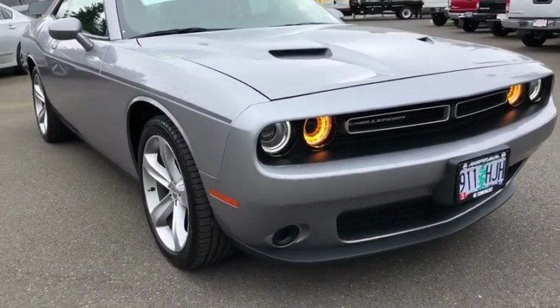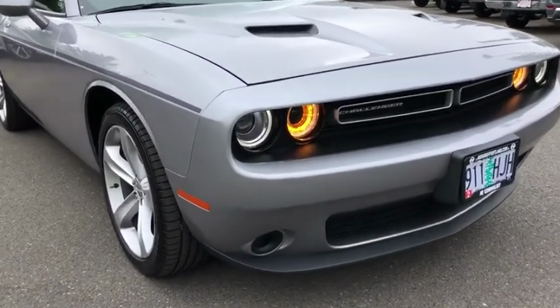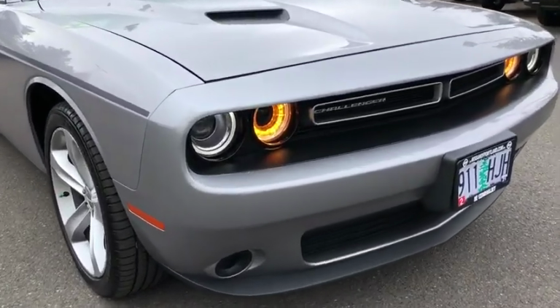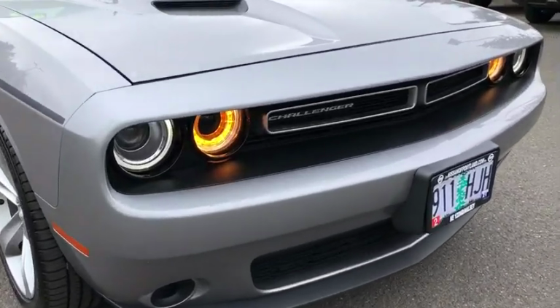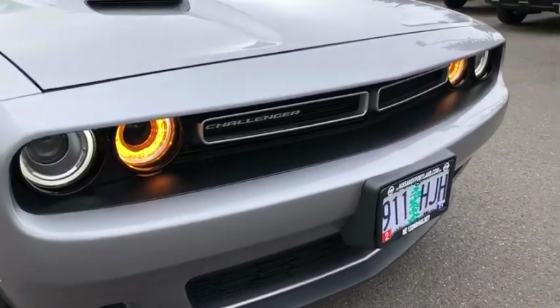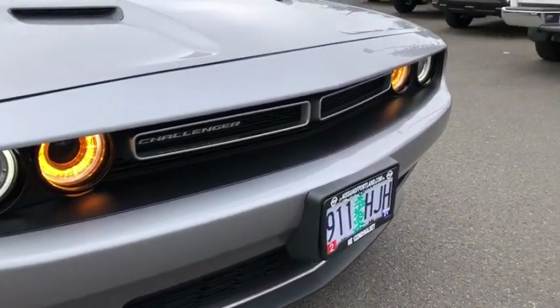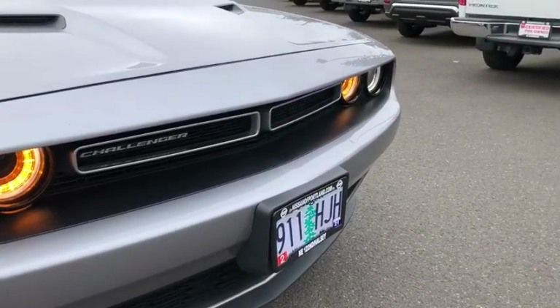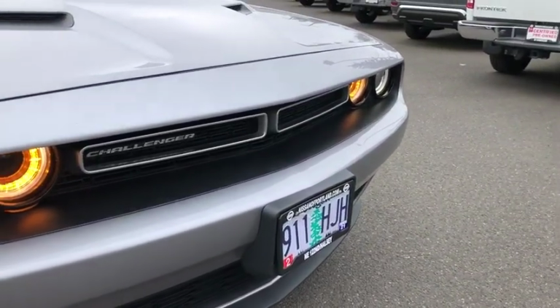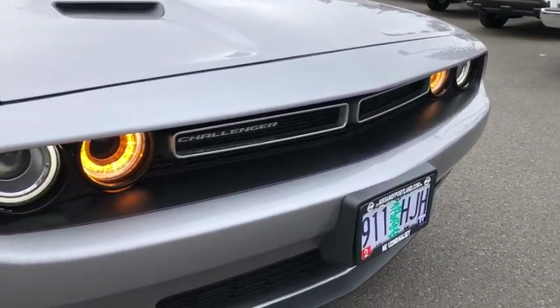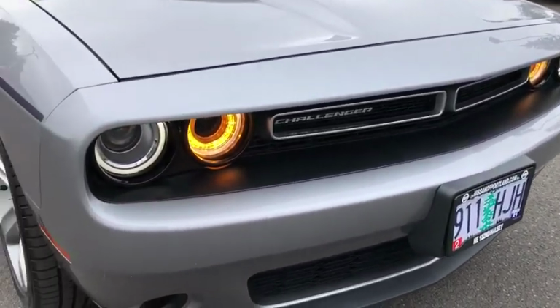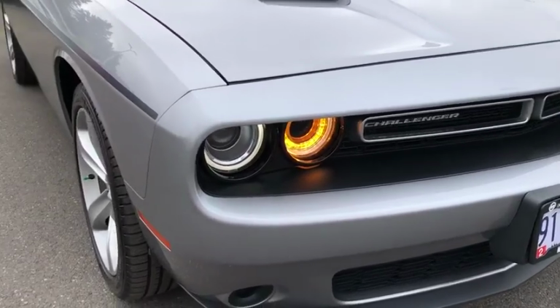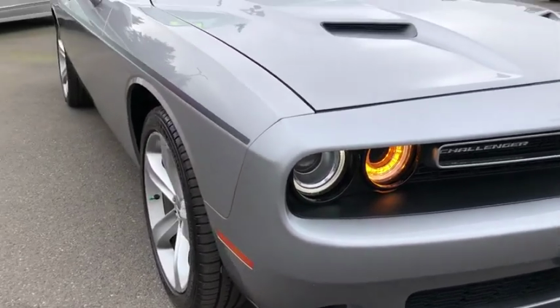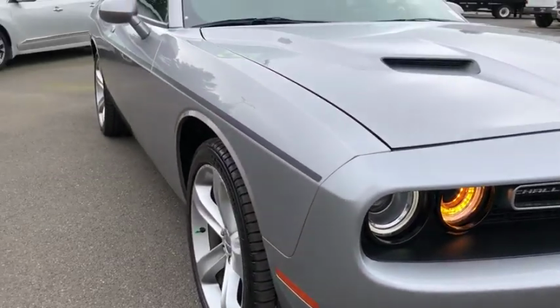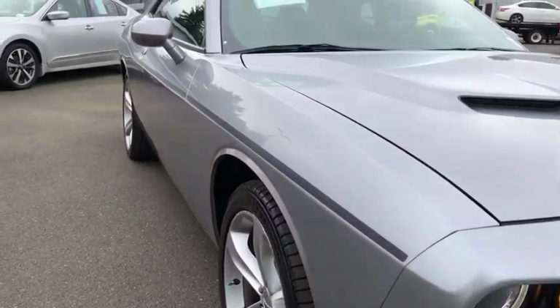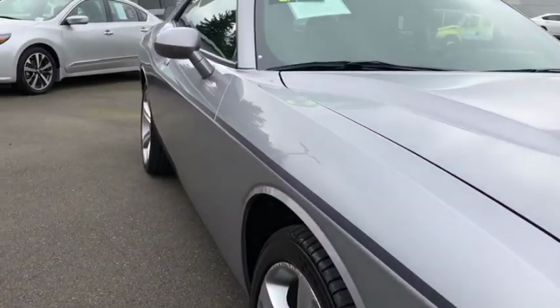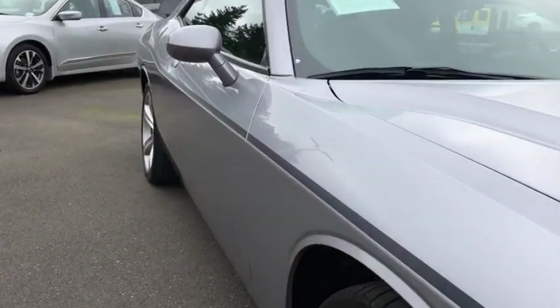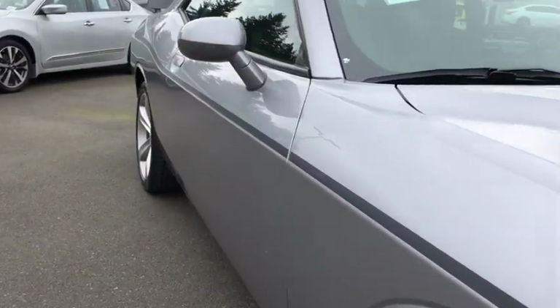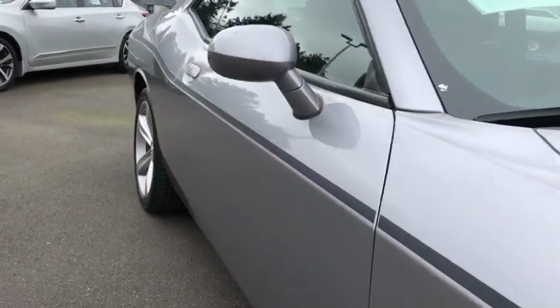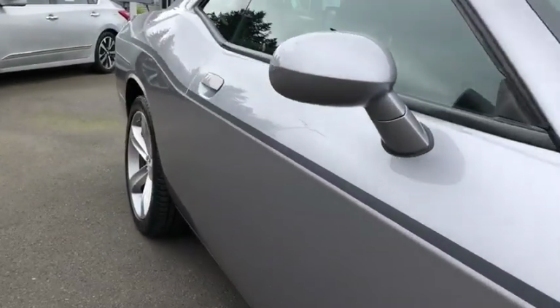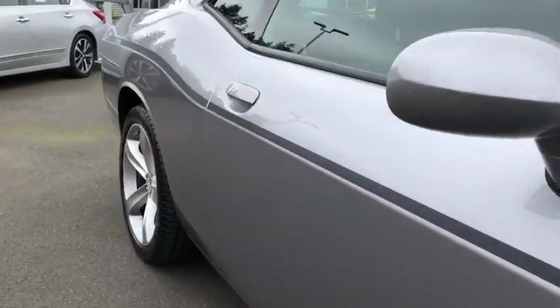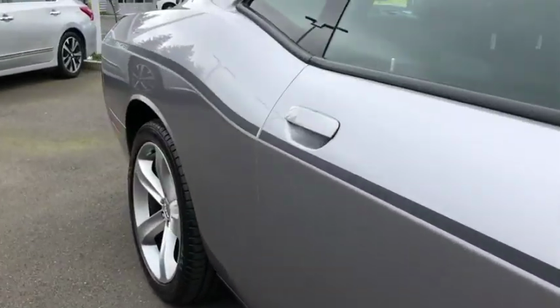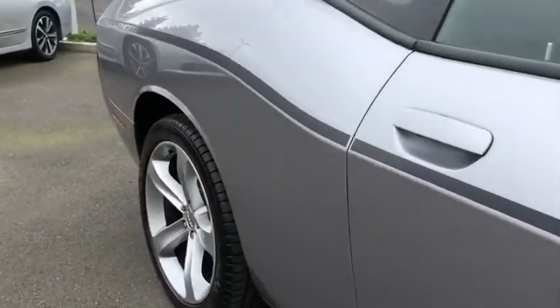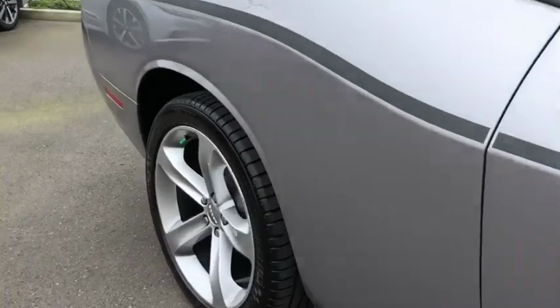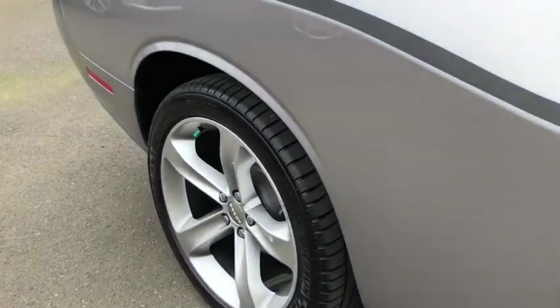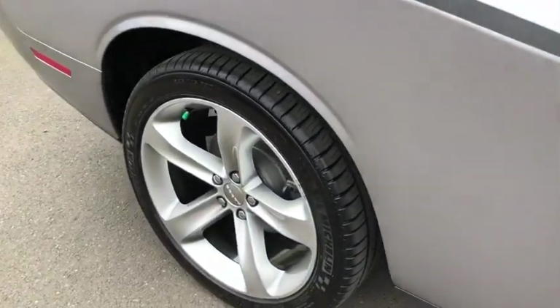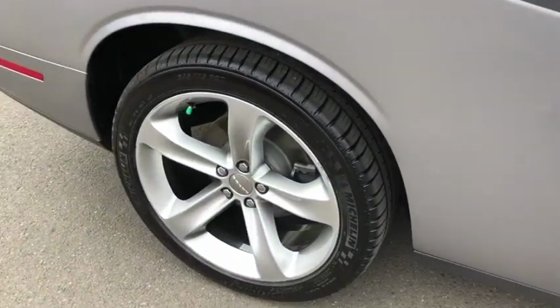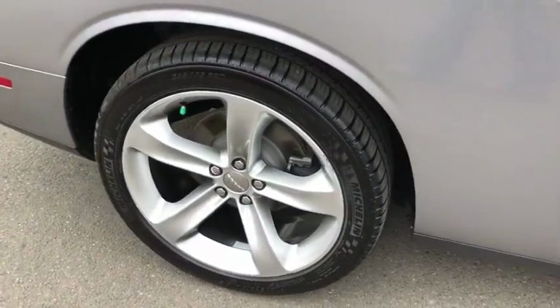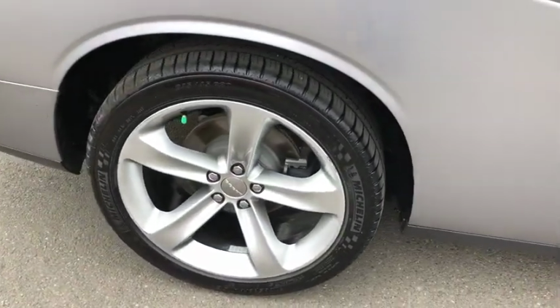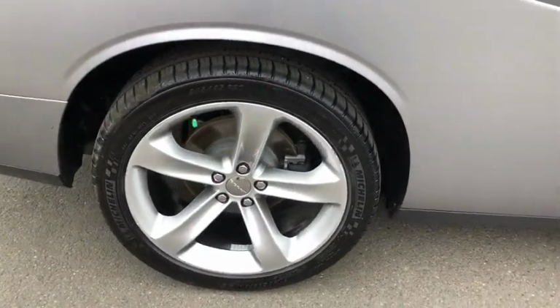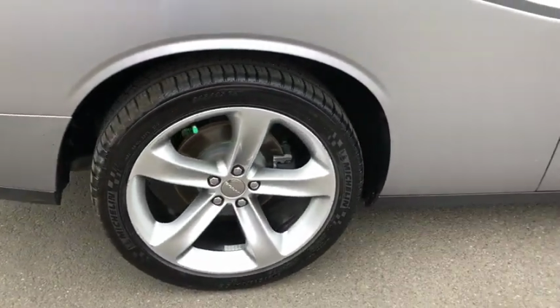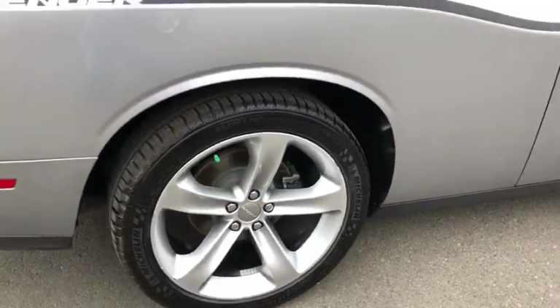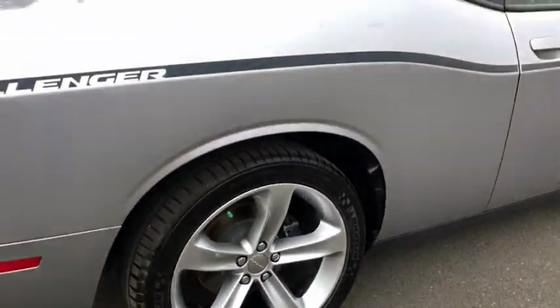Here are some of this vehicle's great options: keyless entry, leather-wrapped steering wheel, Bluetooth, adjustable steering wheel, driver lumbar, power steering, keyless start, four-wheel disc brakes, ABS four-wheel, cruise control.